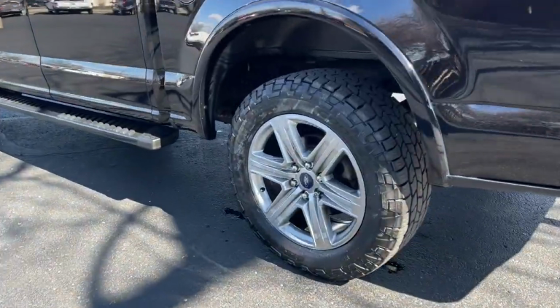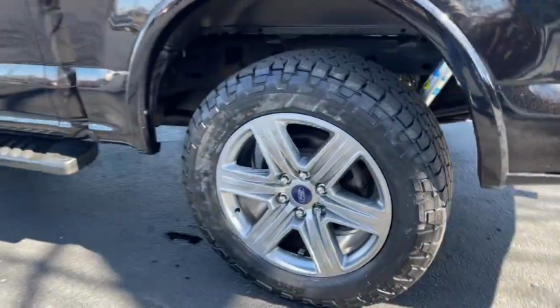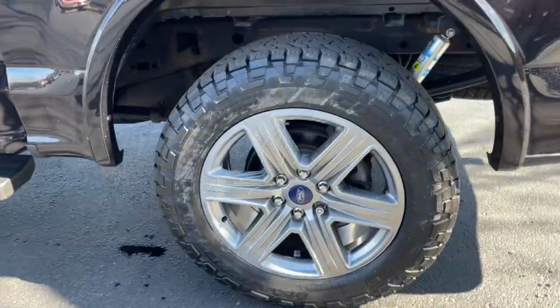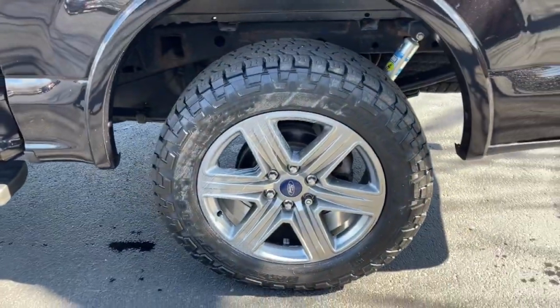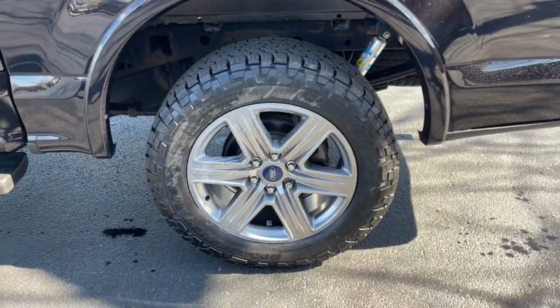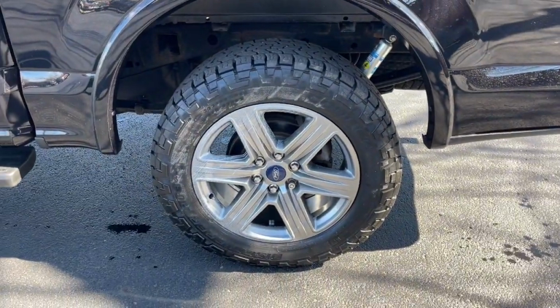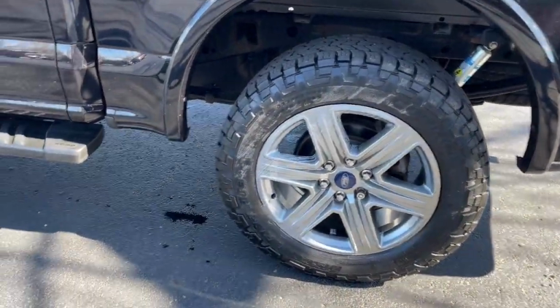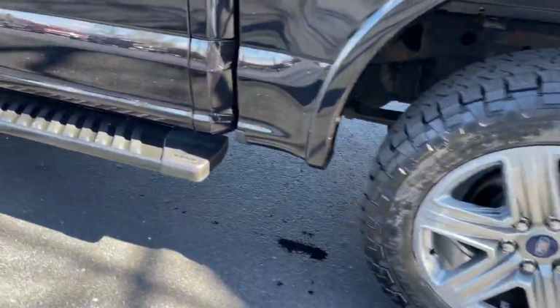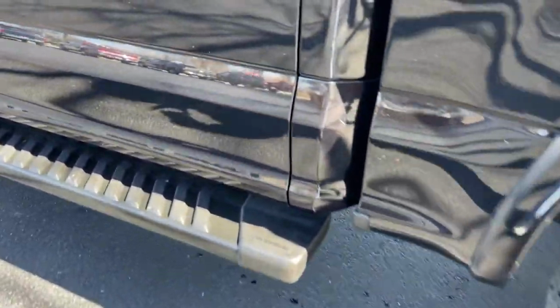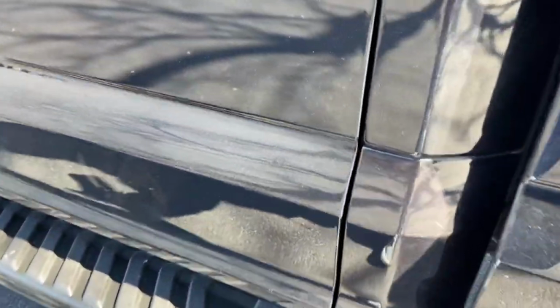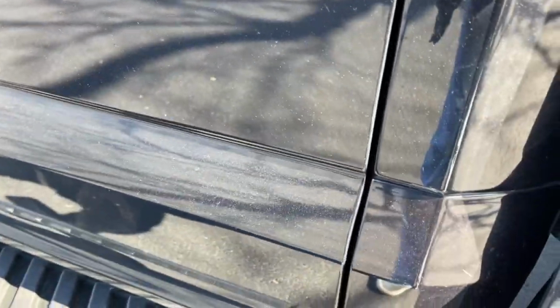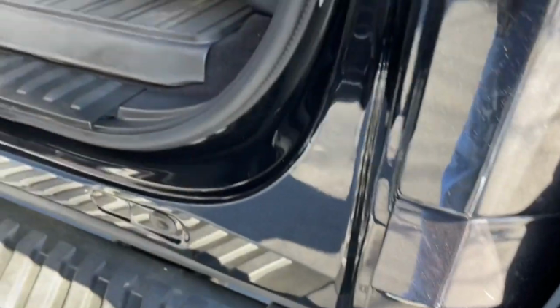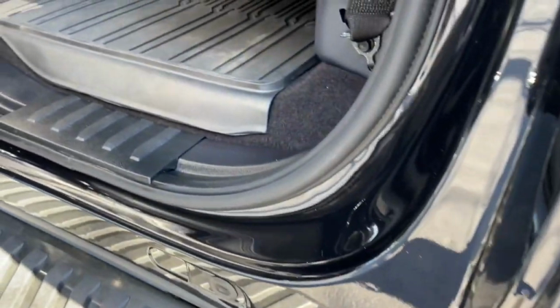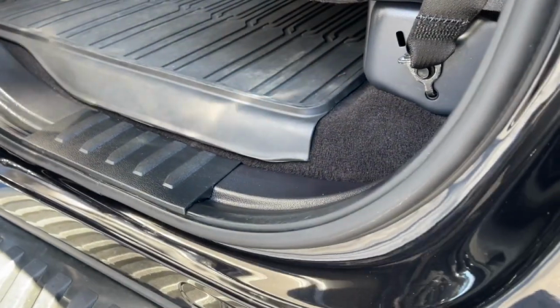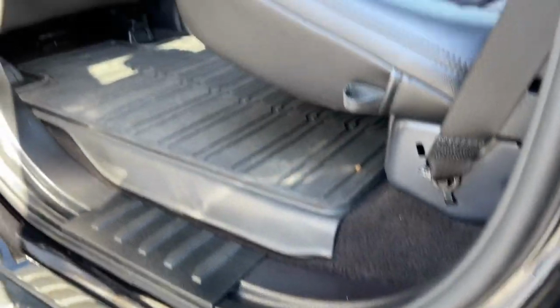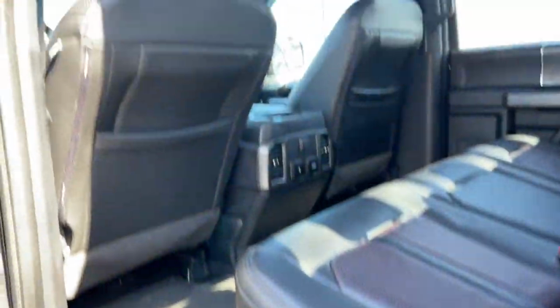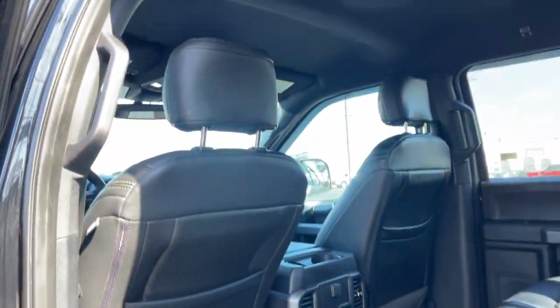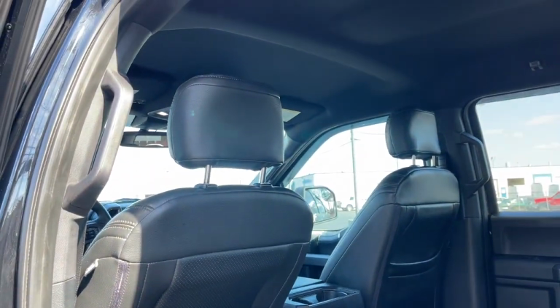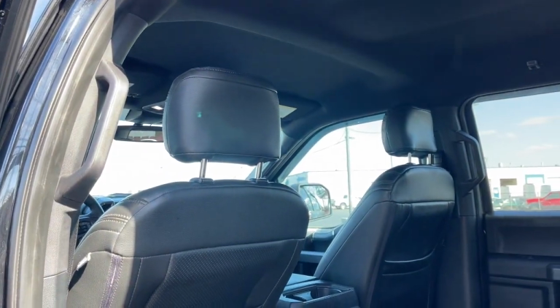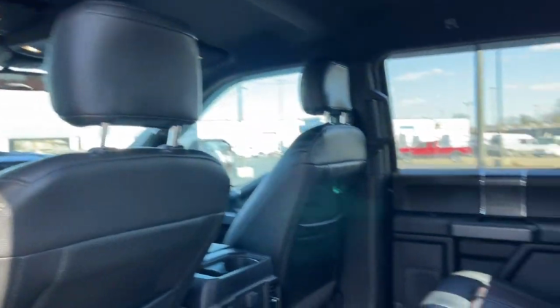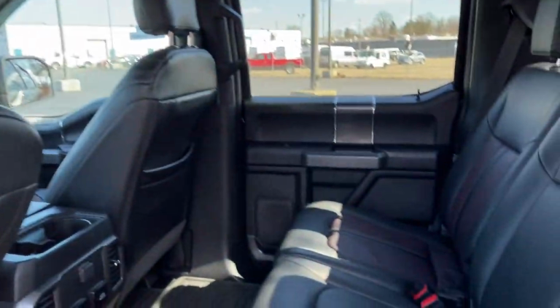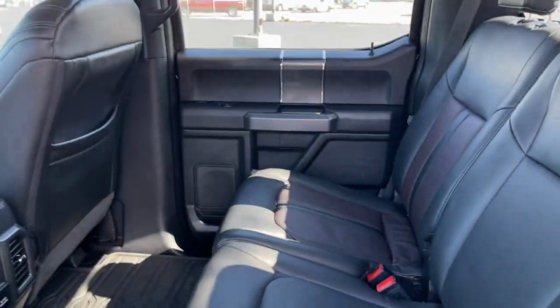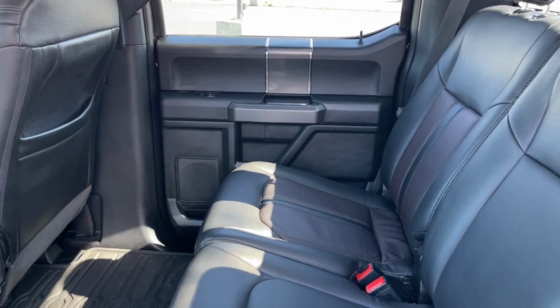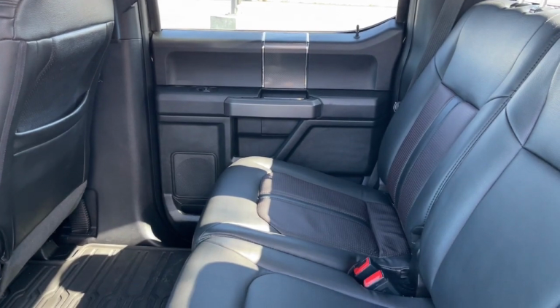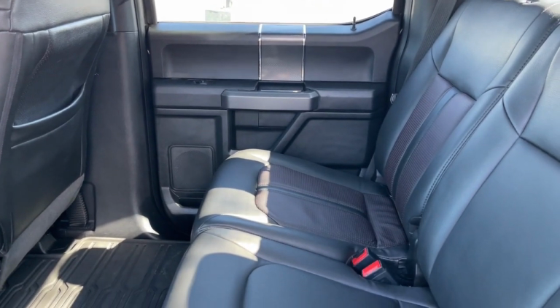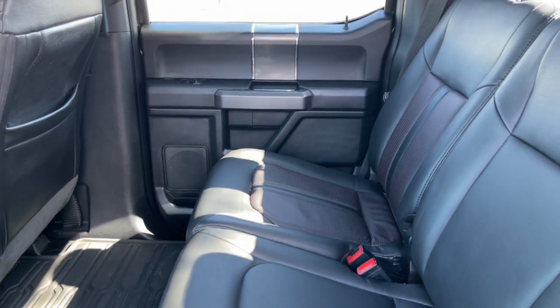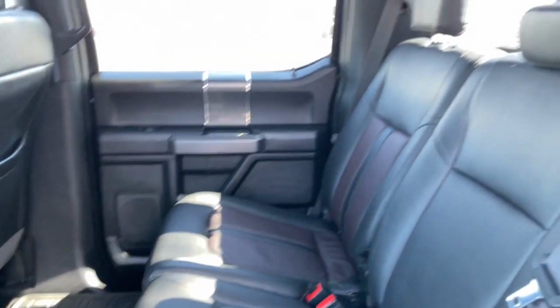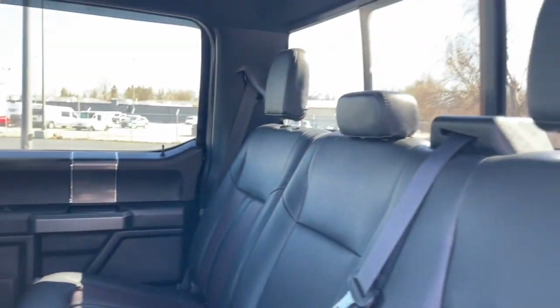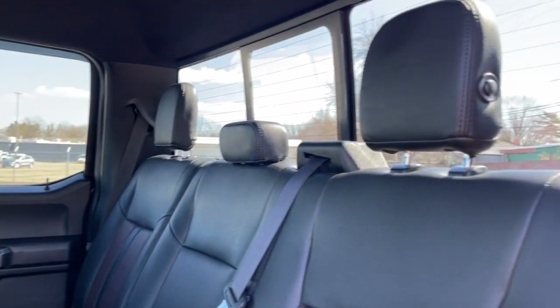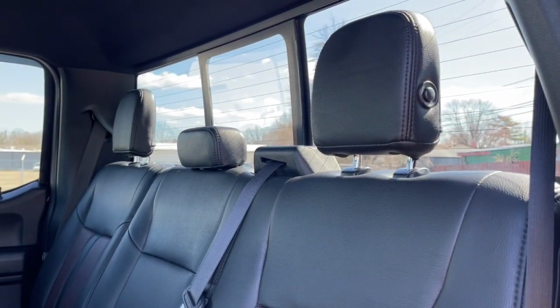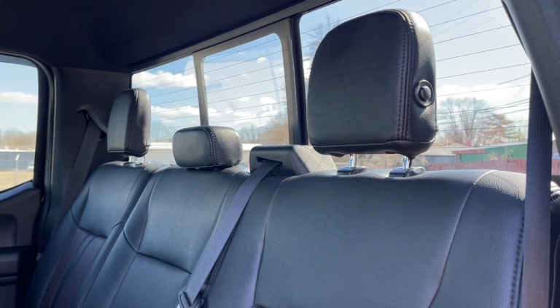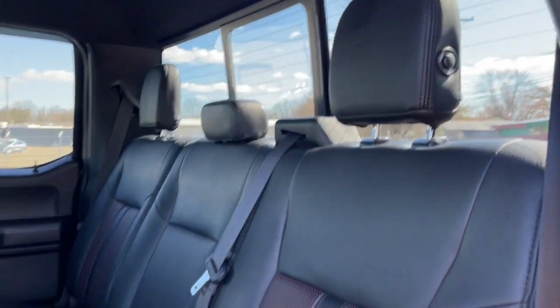Keyless entry, V6 cylinder engine, fog lamps, remote engine start, four-wheel drive, backup camera, aluminum wheels, Bluetooth connection, steering wheel audio controls, Wi-Fi hotspot.